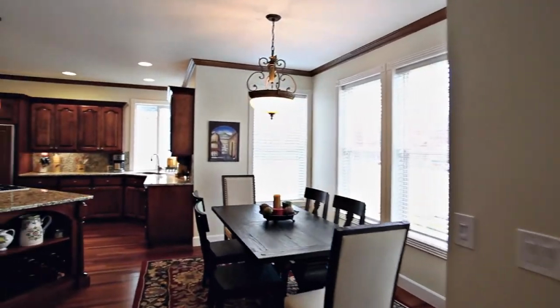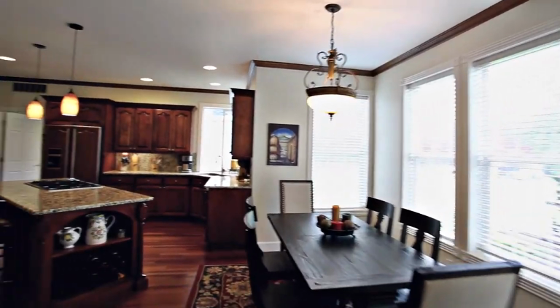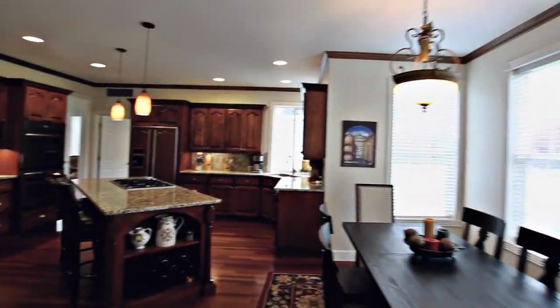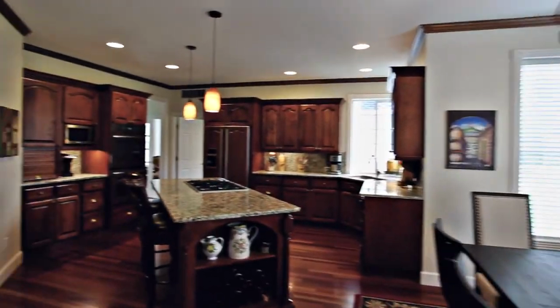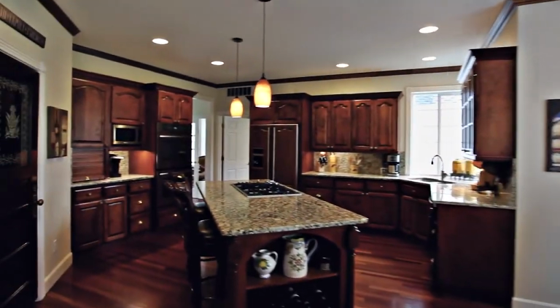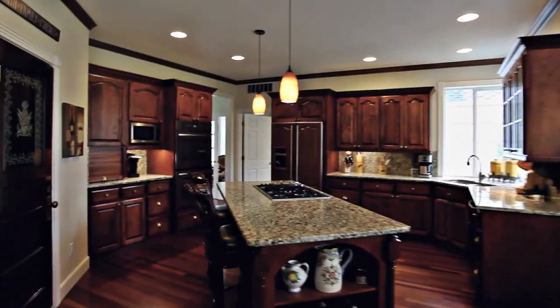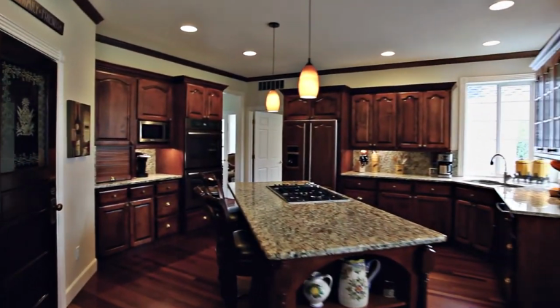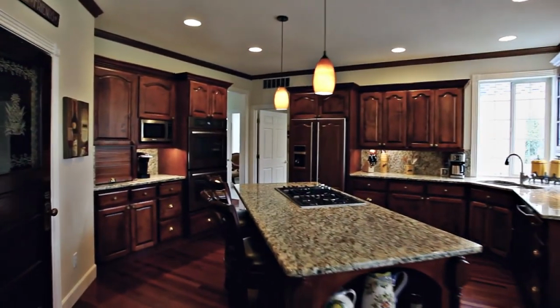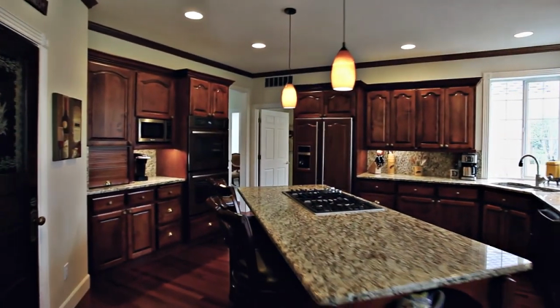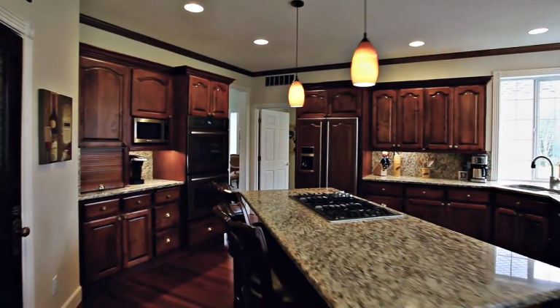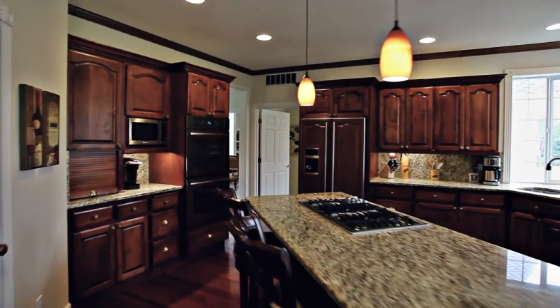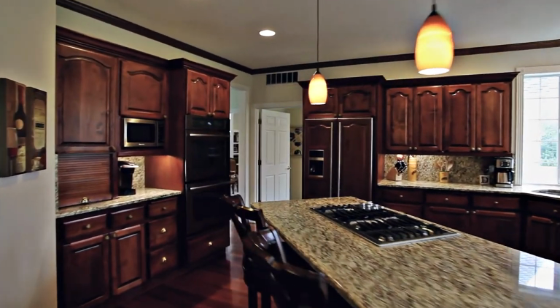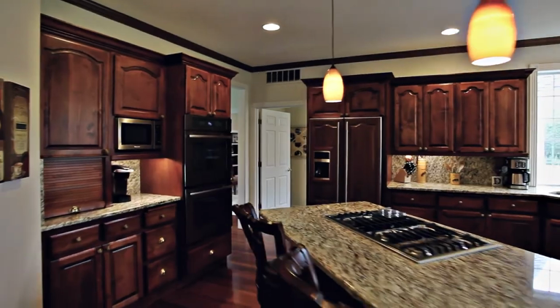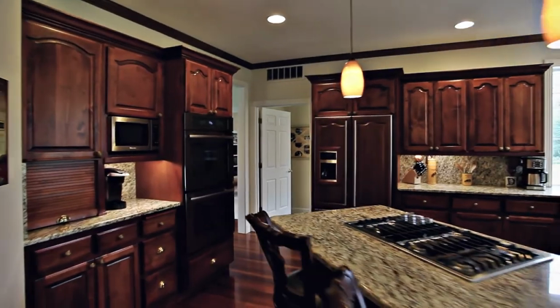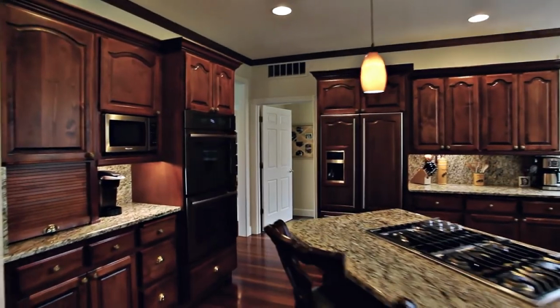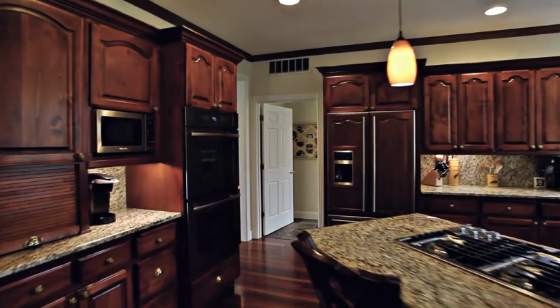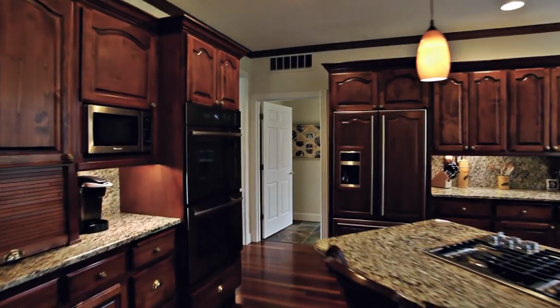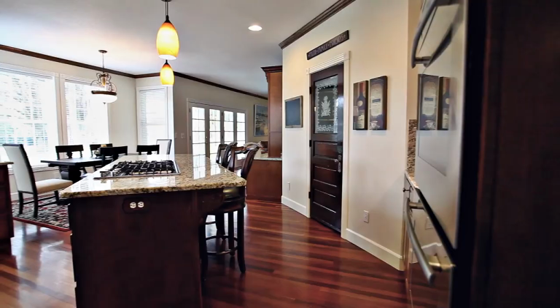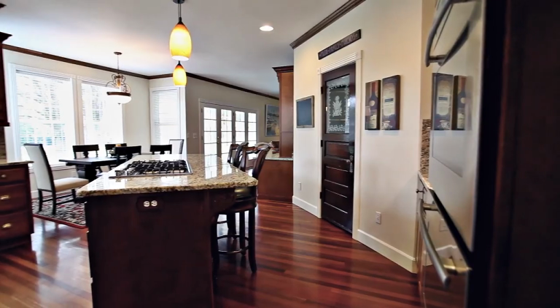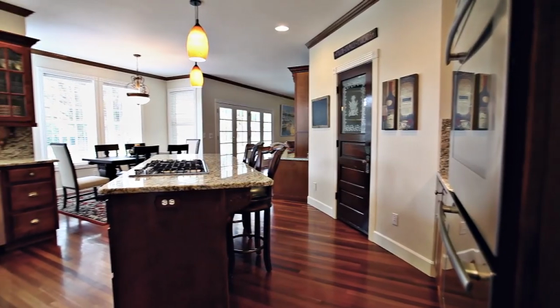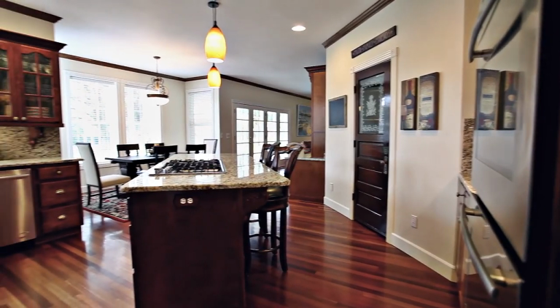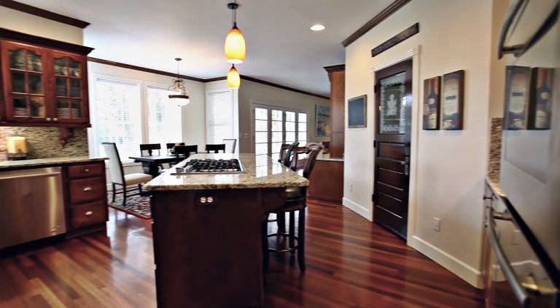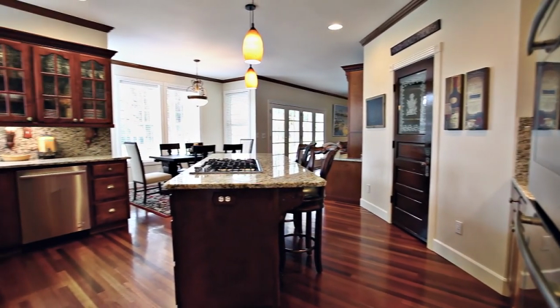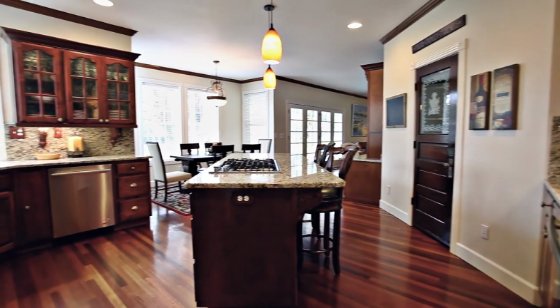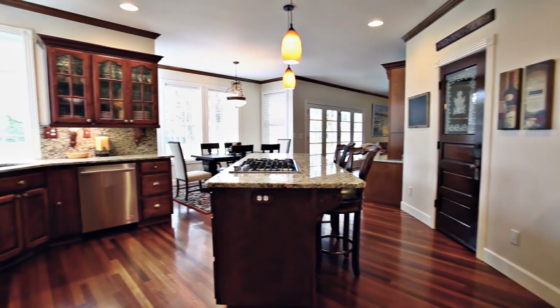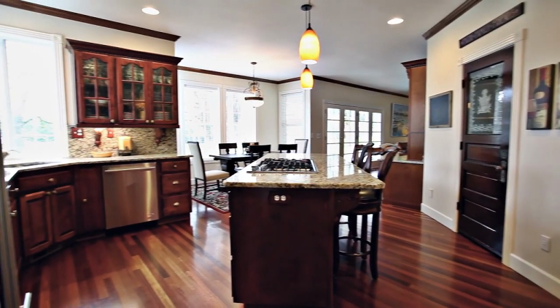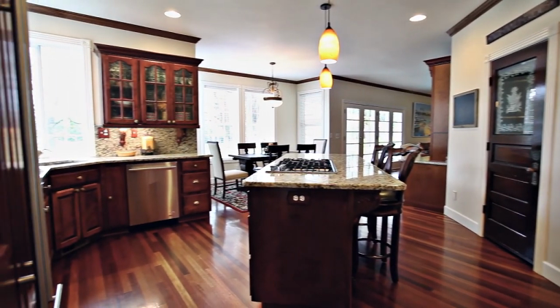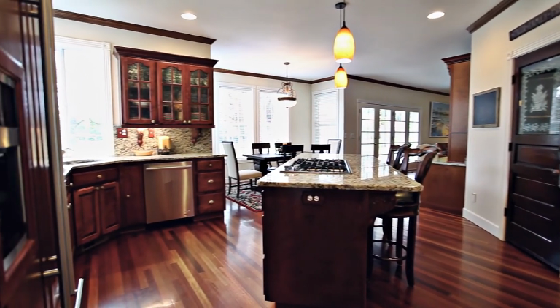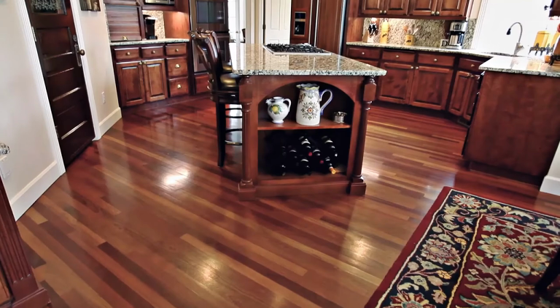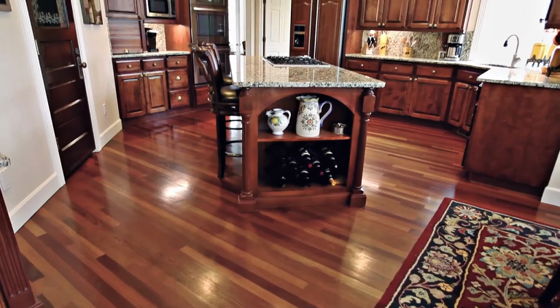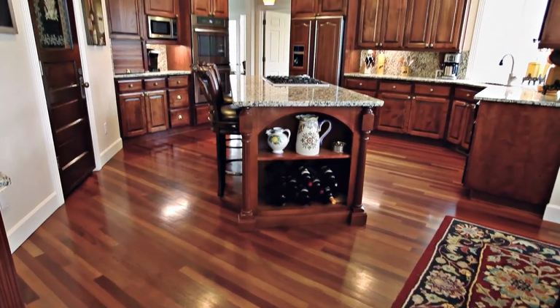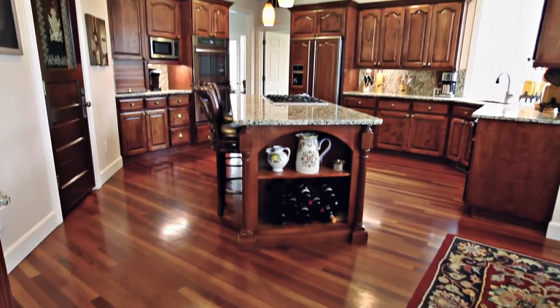The remodeled kitchen features impeccable custom details with elegant cherry wood cabinets, custom hardwood floors, and top-of-the-line Jenn-Air appliances.